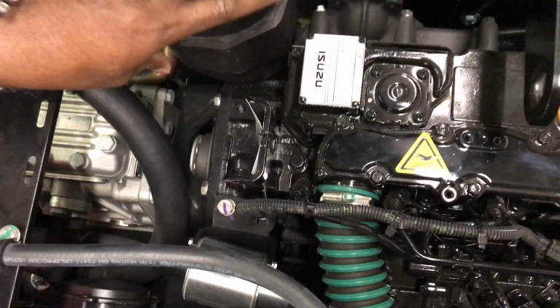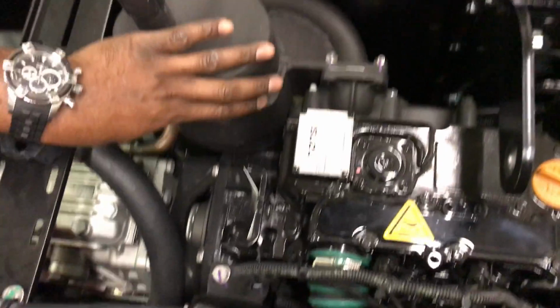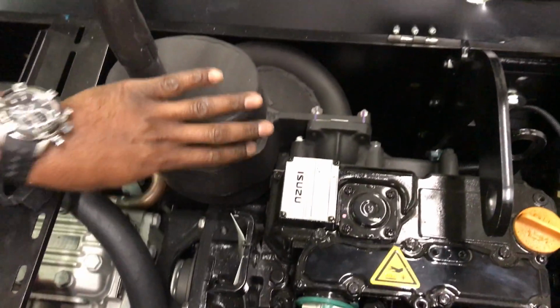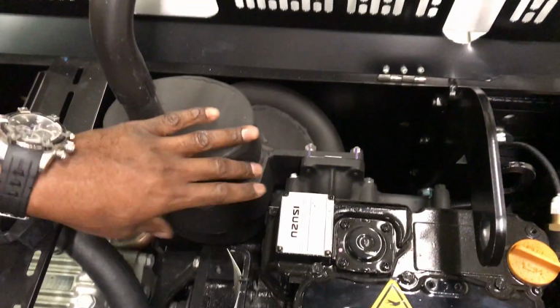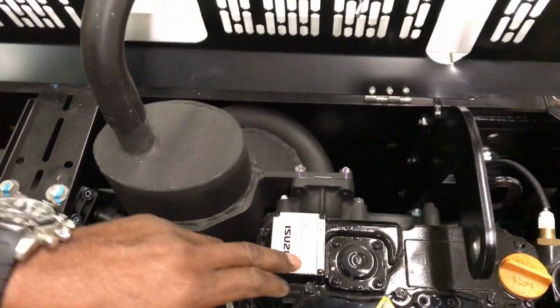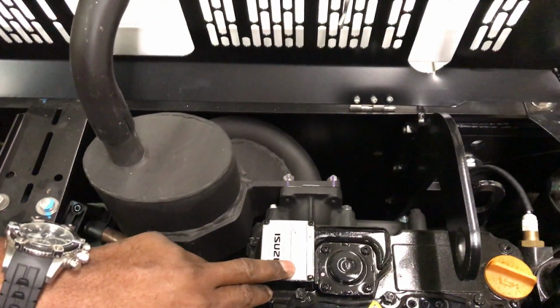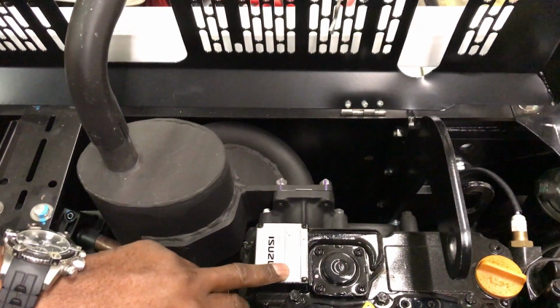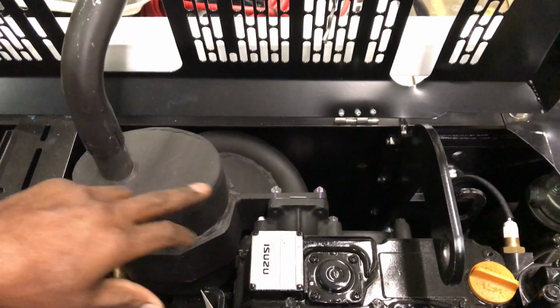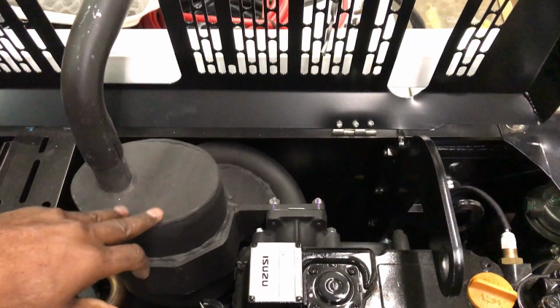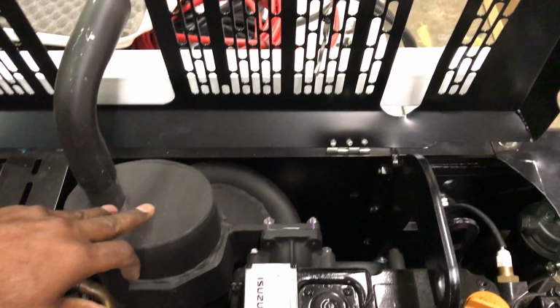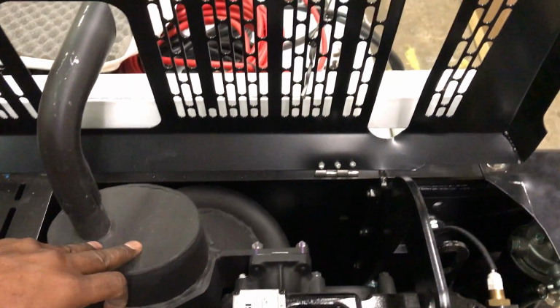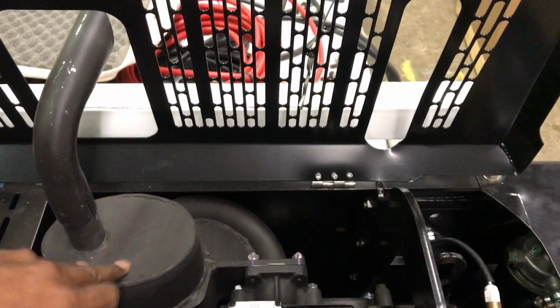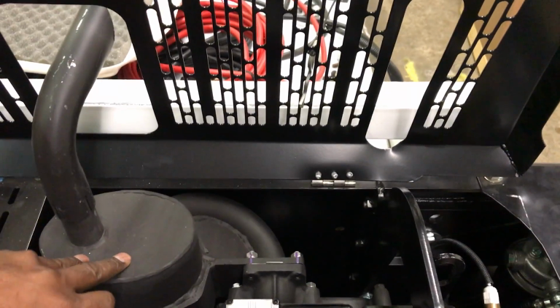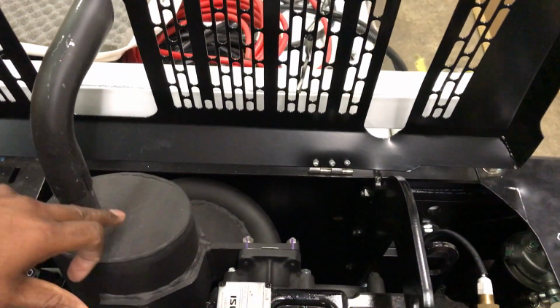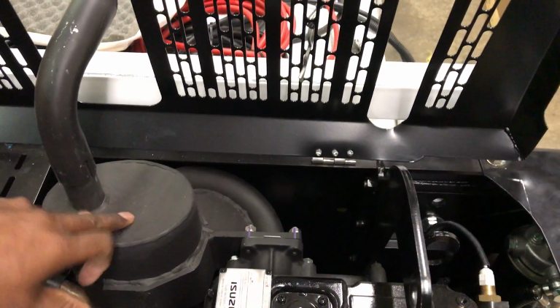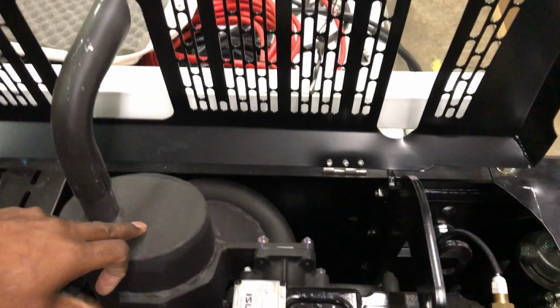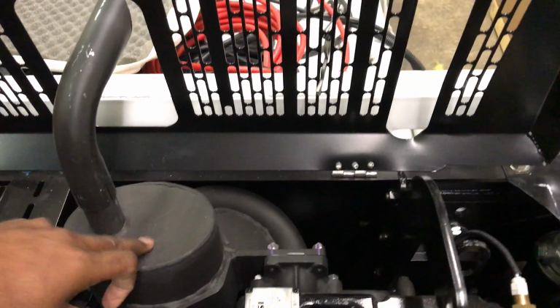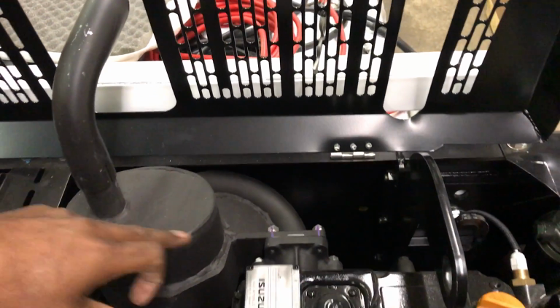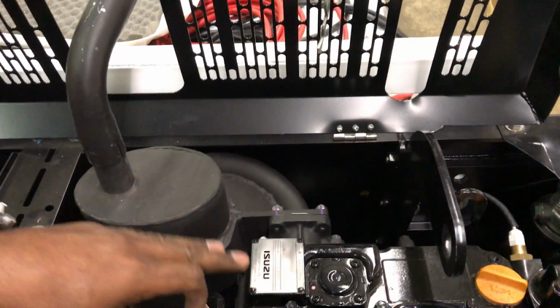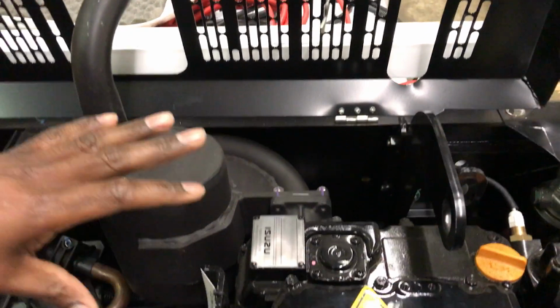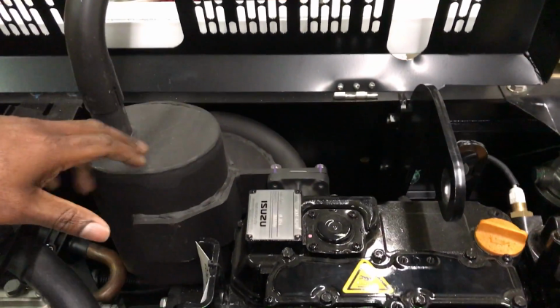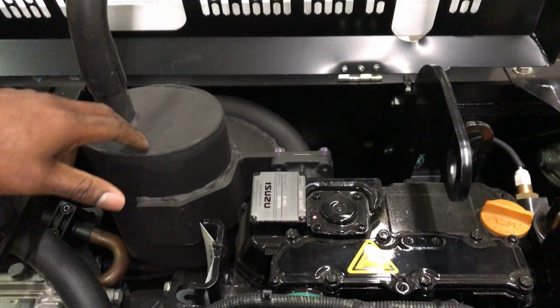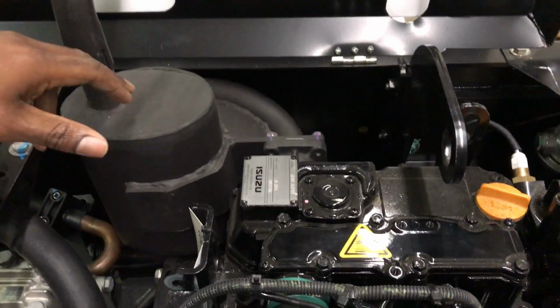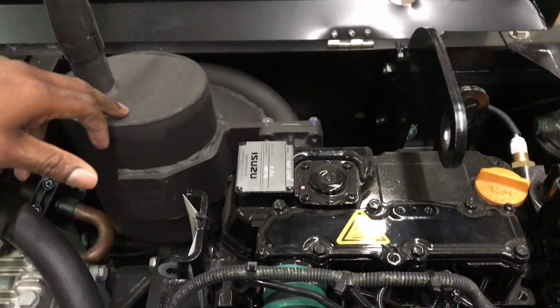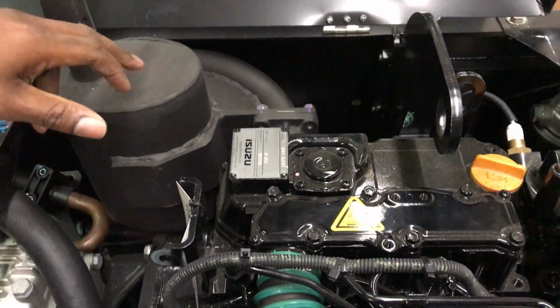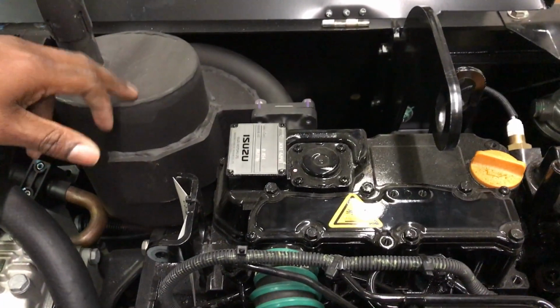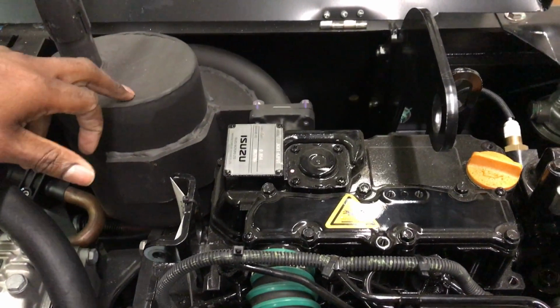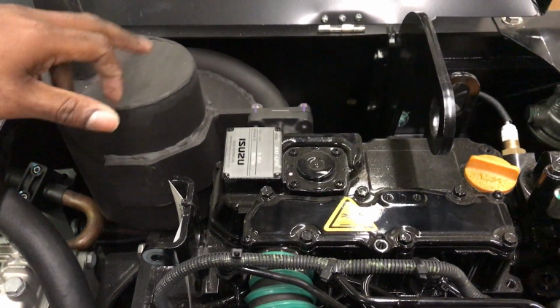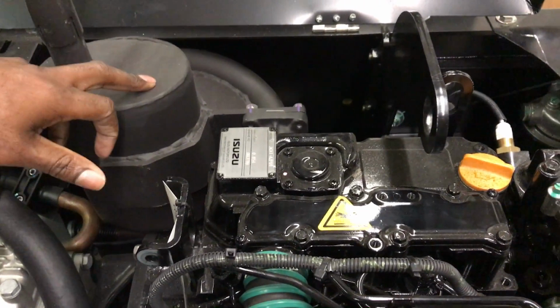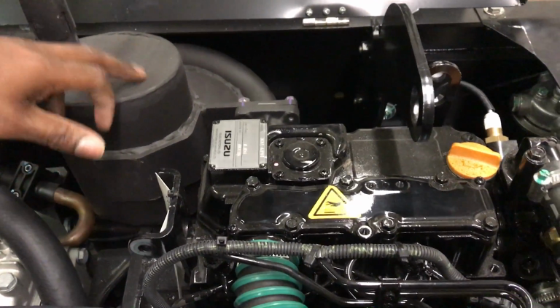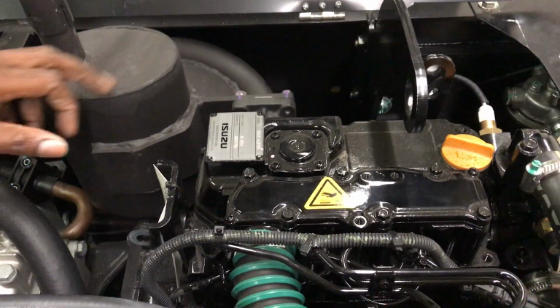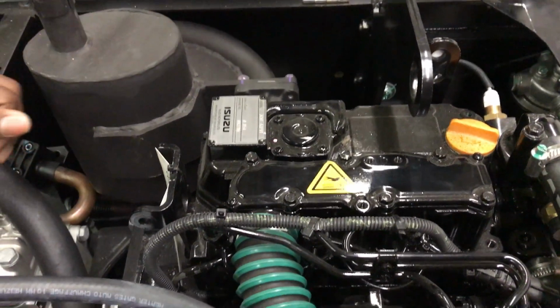Our muffler is different on this Isuzu engine than the mufflers in Thermo King and Carrier. This muffler runs this engine almost as quiet as a car when you're in the cities across America or abroad.